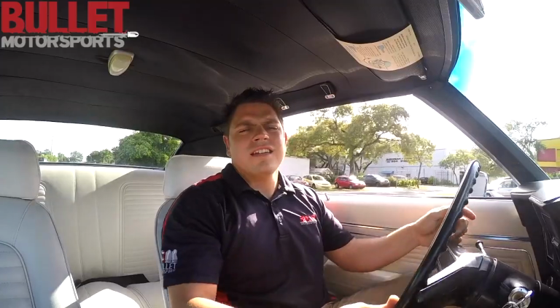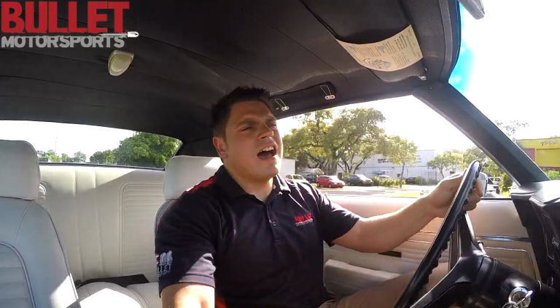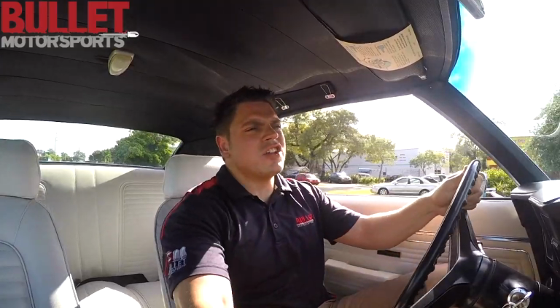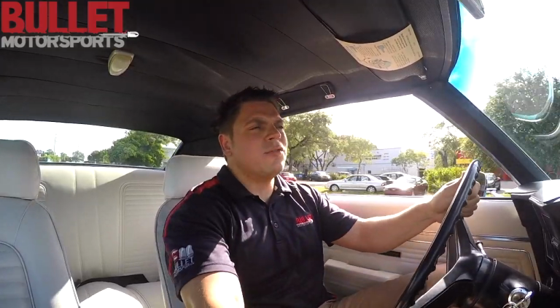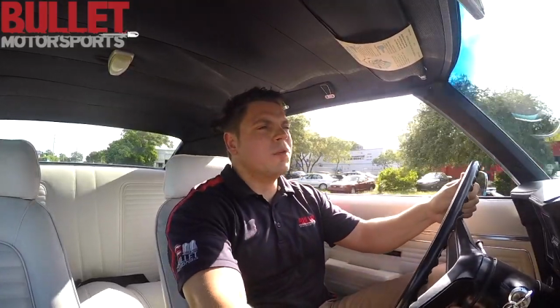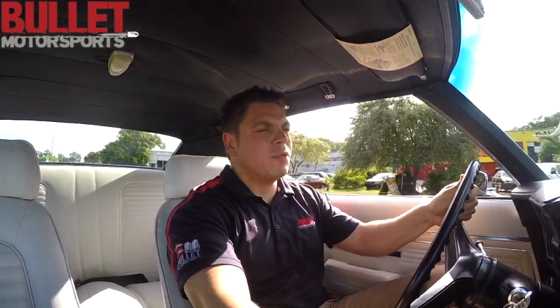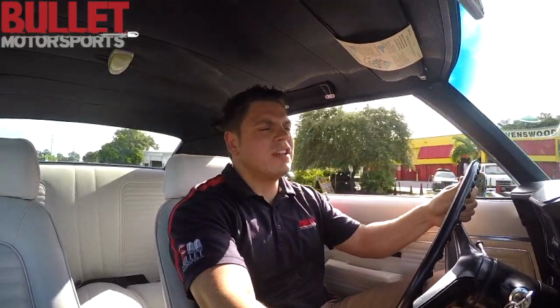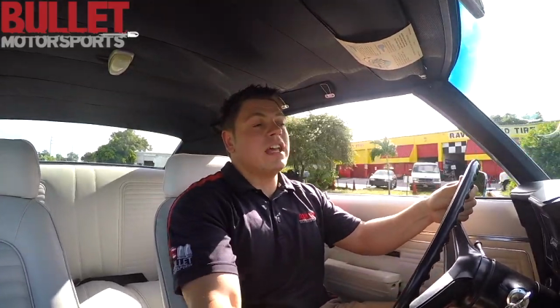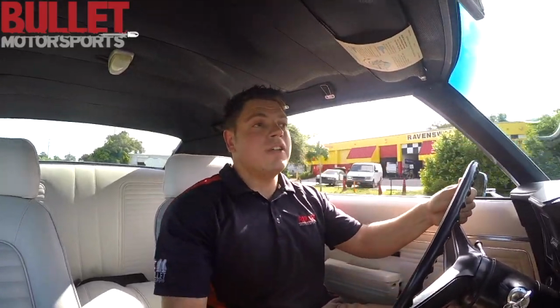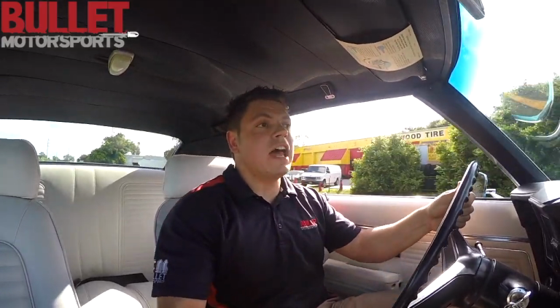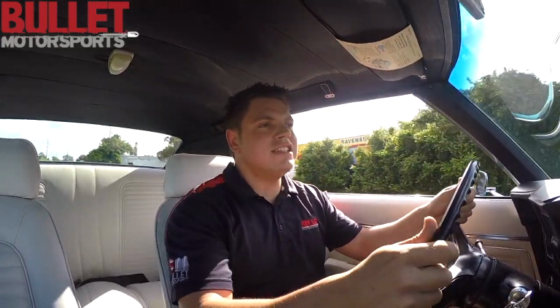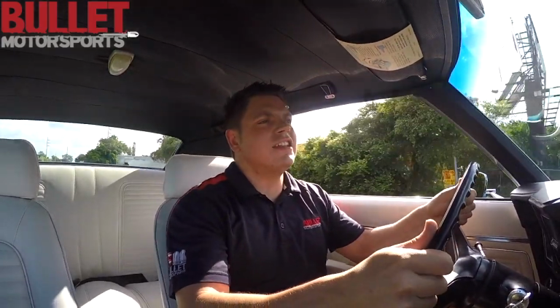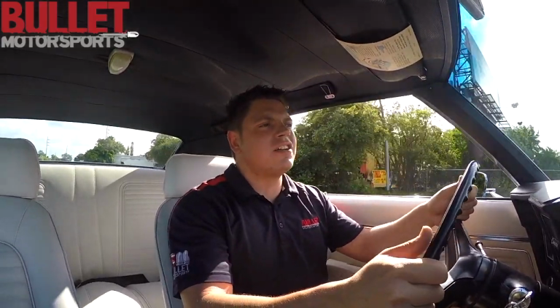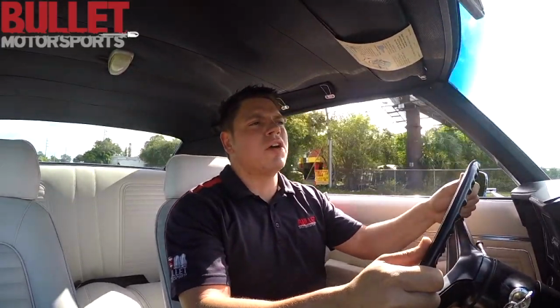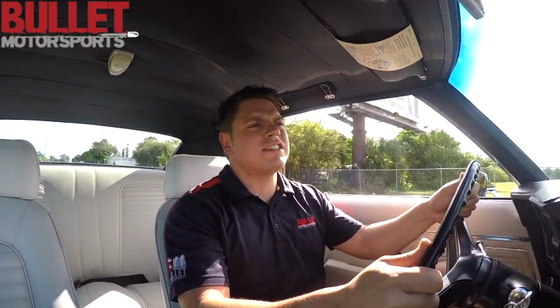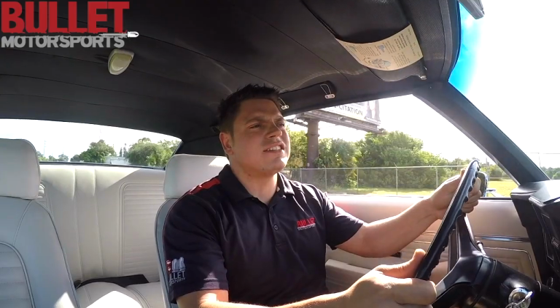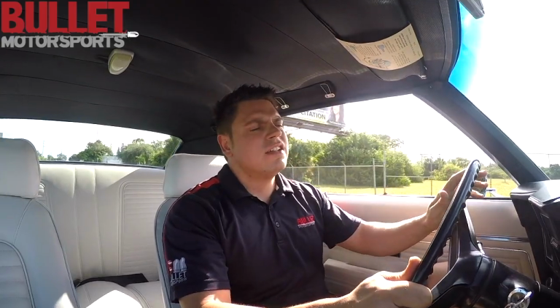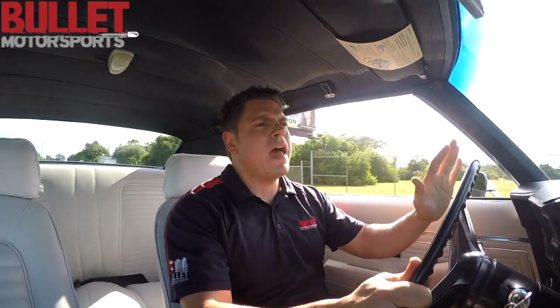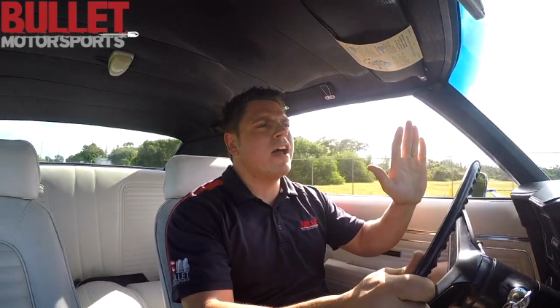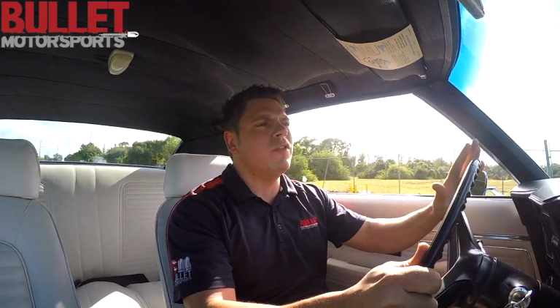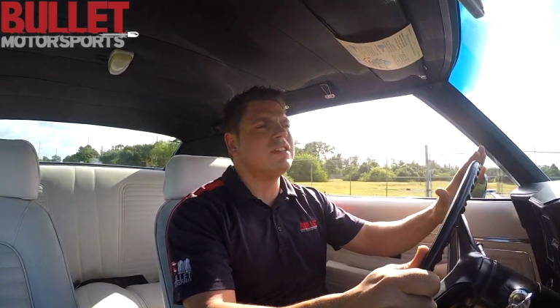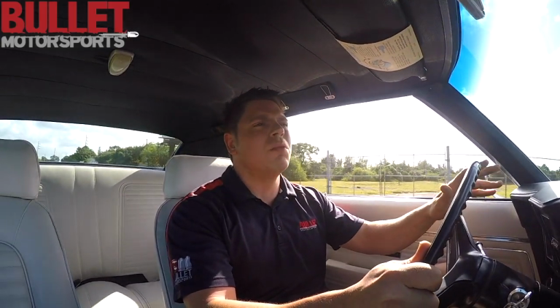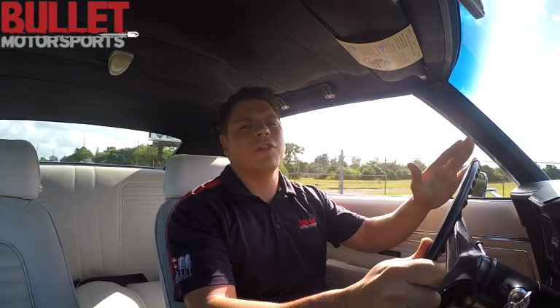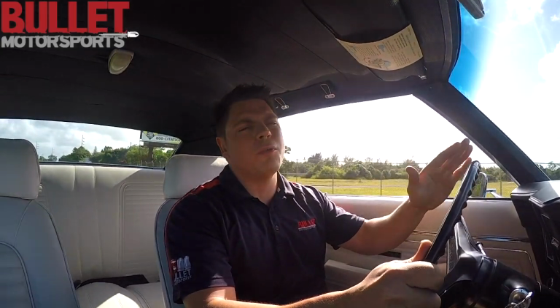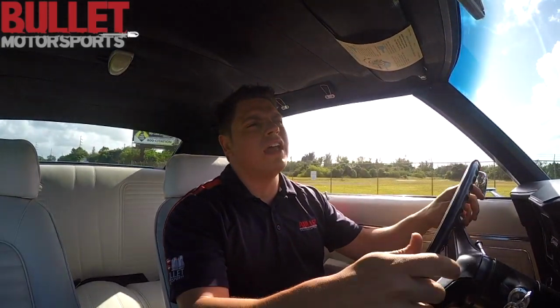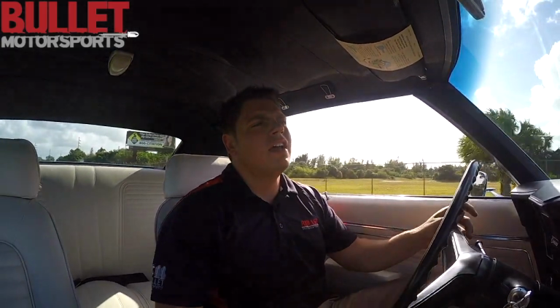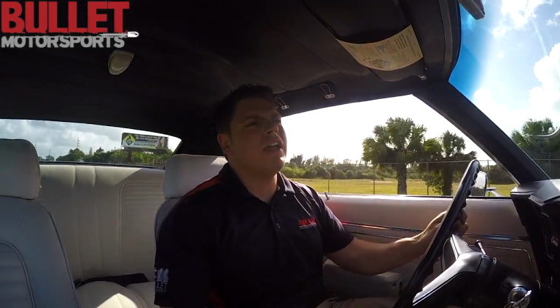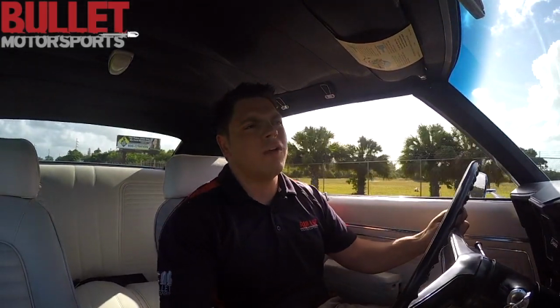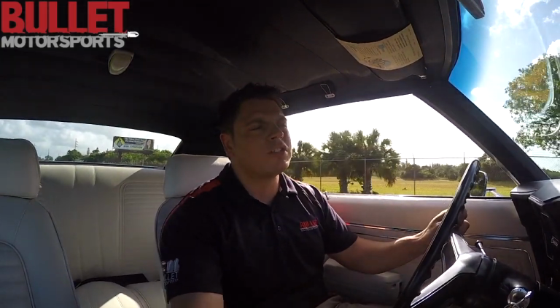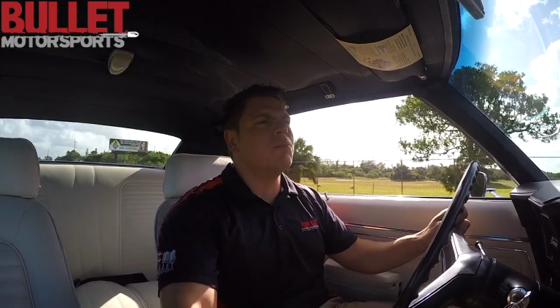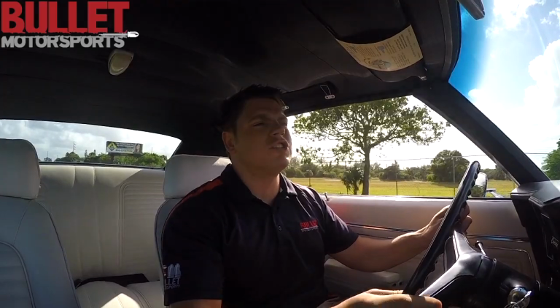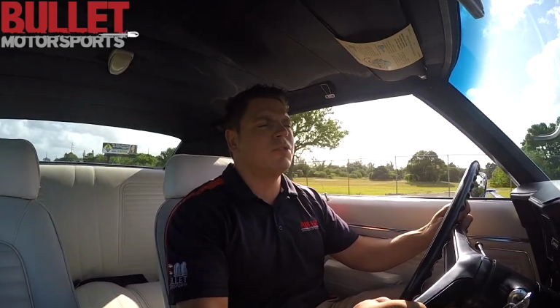Hey guys, it's Jonathan from Bulla Motorsports. Today we're test driving our 1969 Camaro SS. It's powered by a 350 small block with a four-bolt main and mated to a four-speed Muncie transmission.